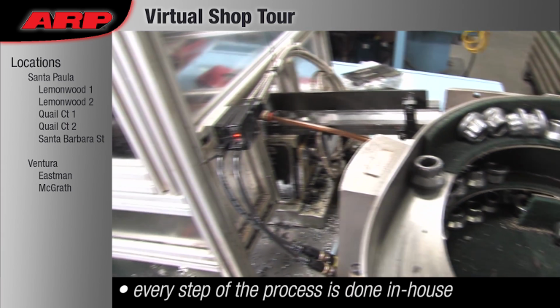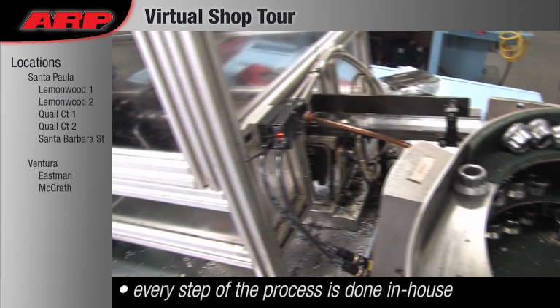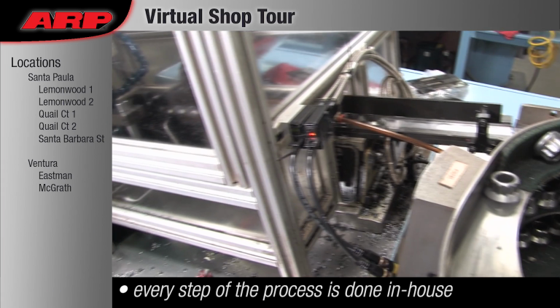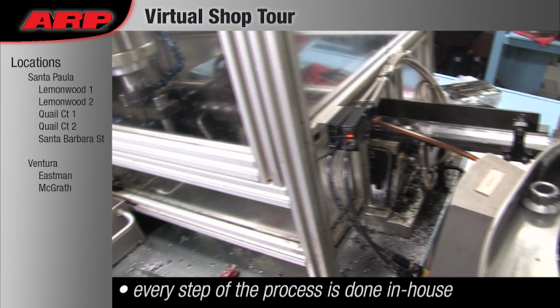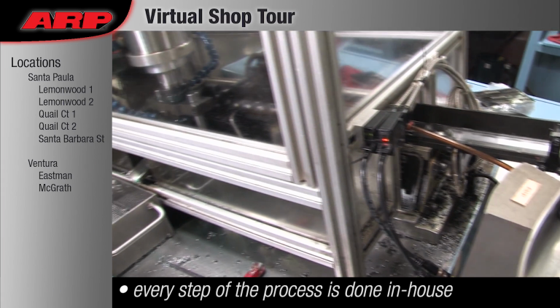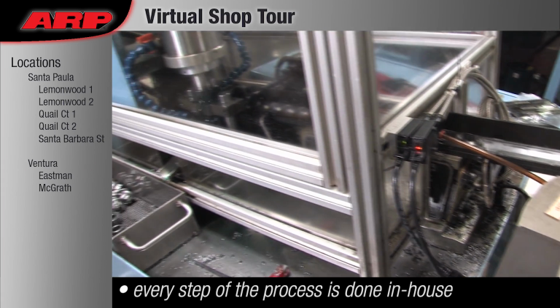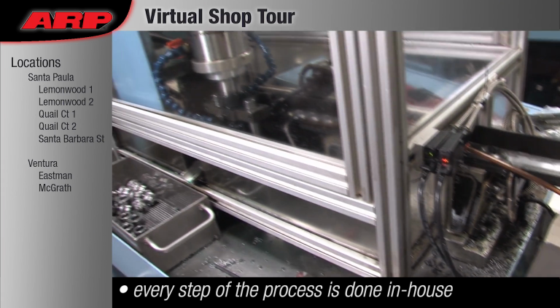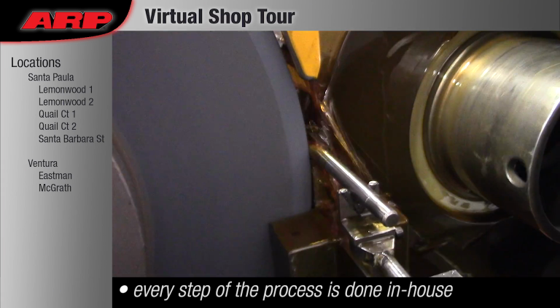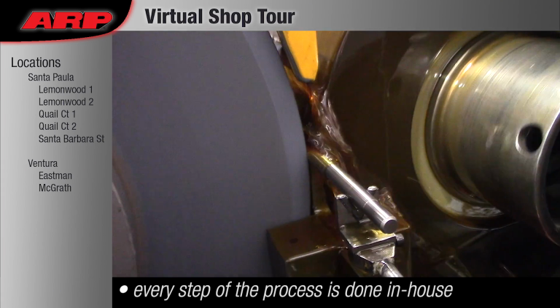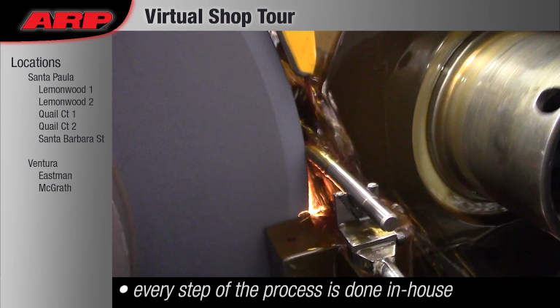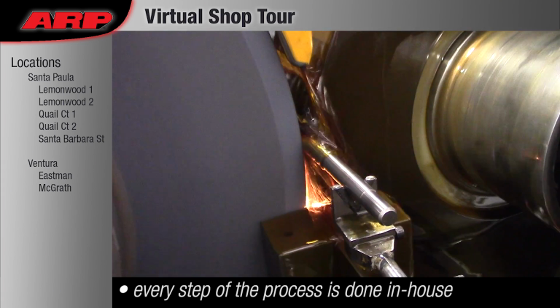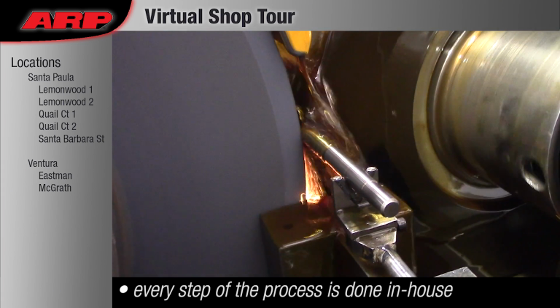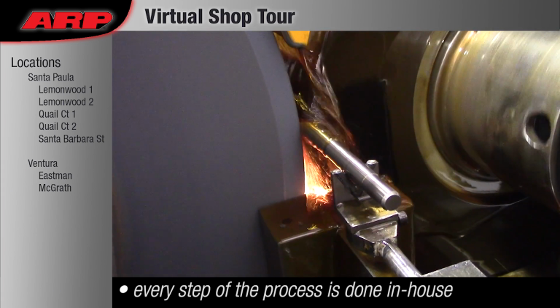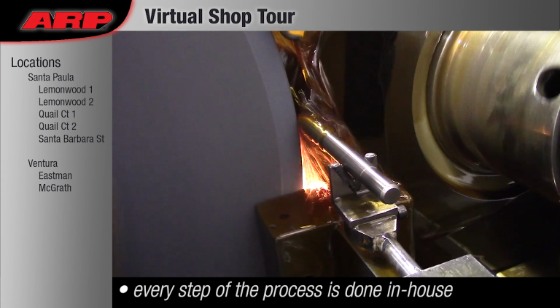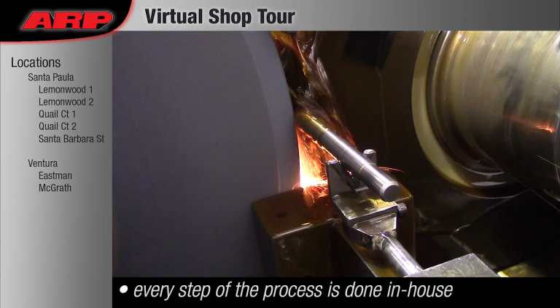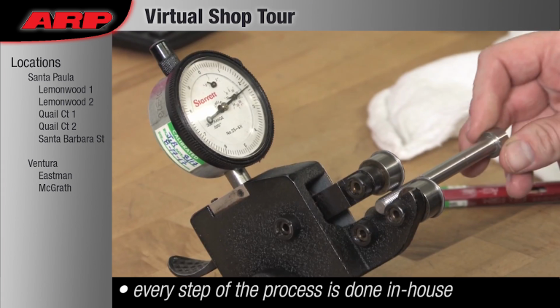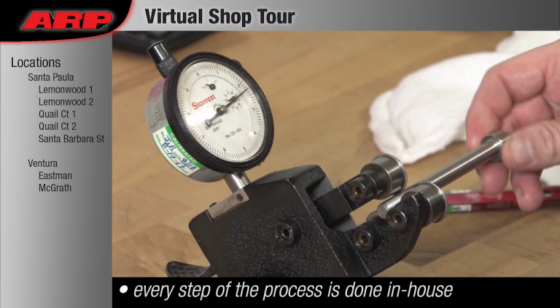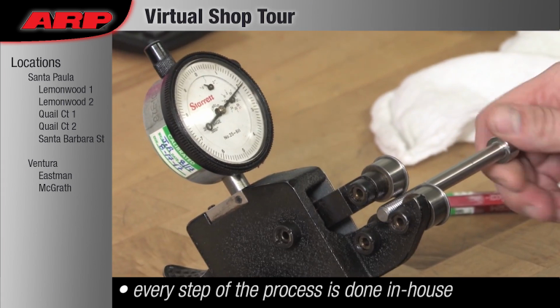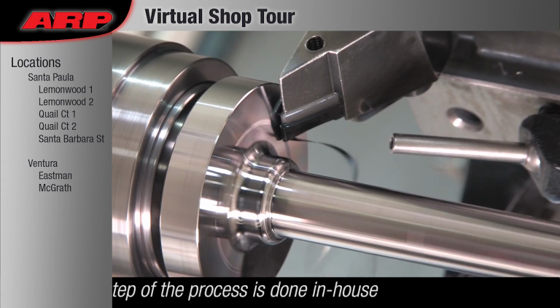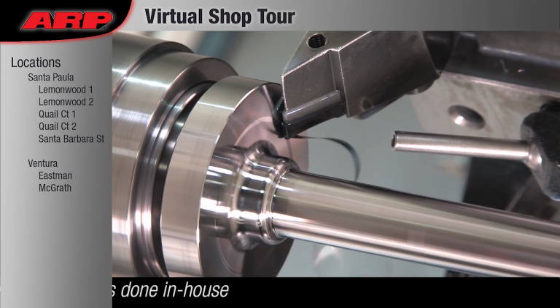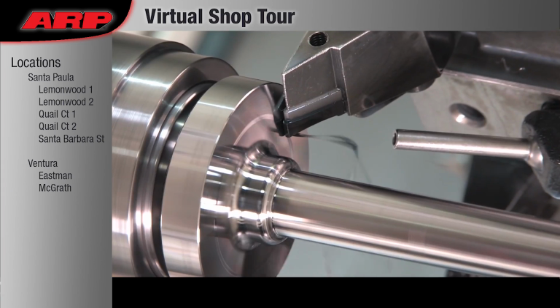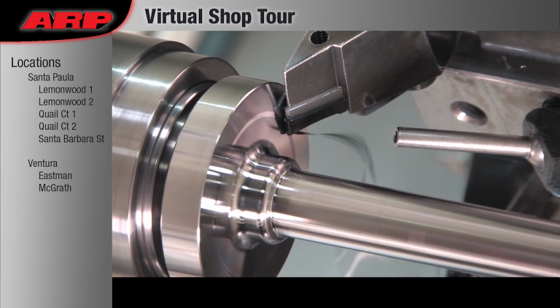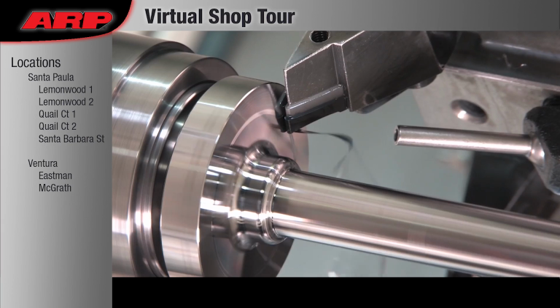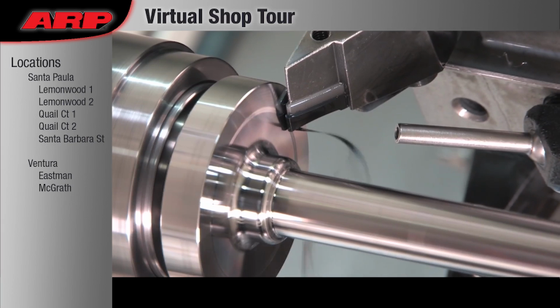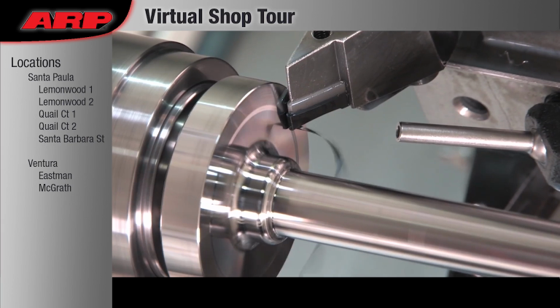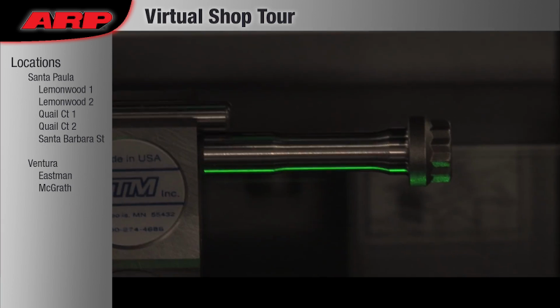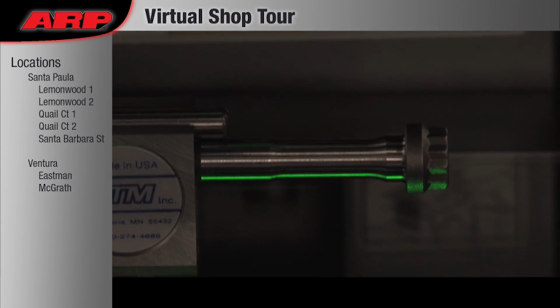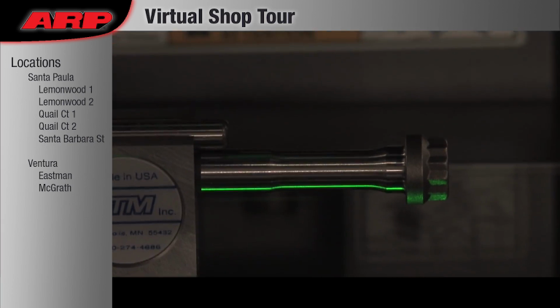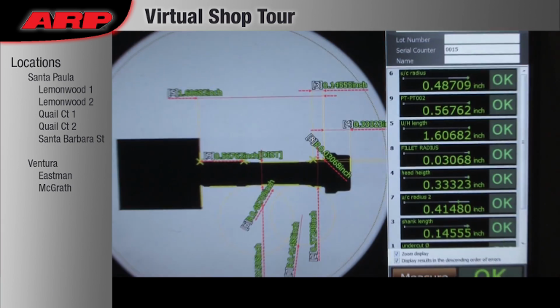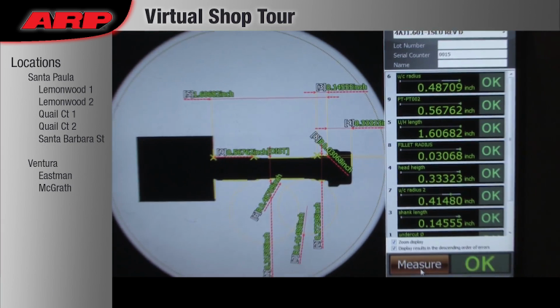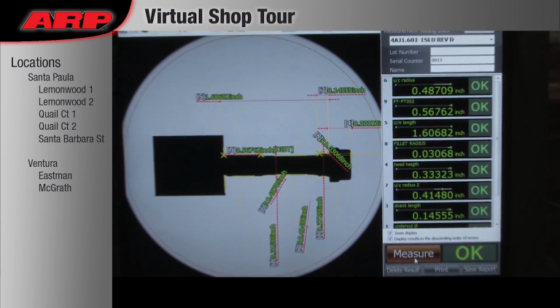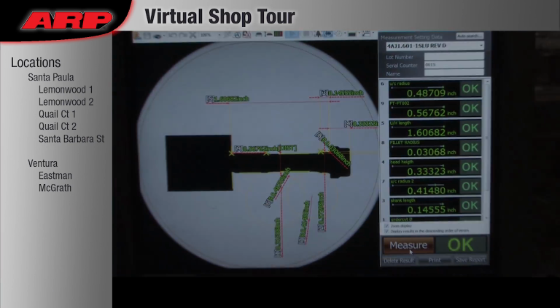By keeping everything in-house, we control the quality of every step, from kit development and design to heat treat and thread rolling.